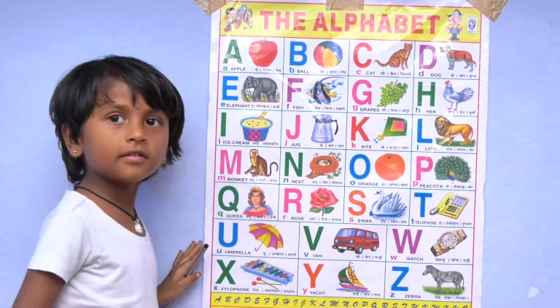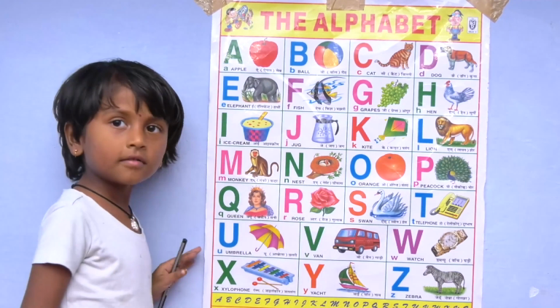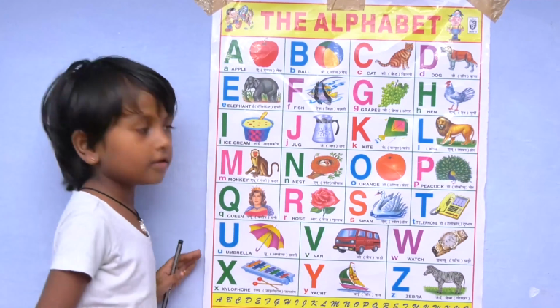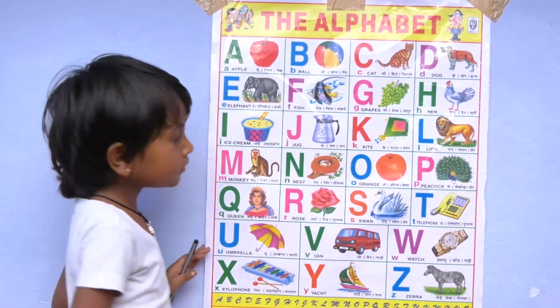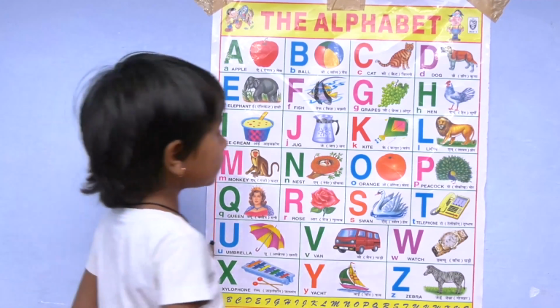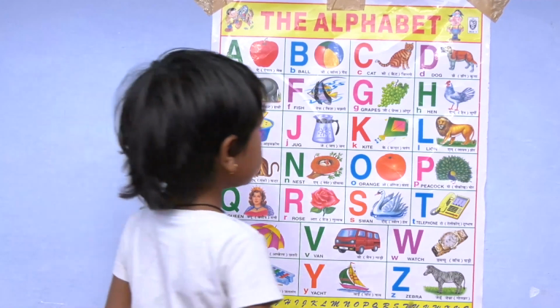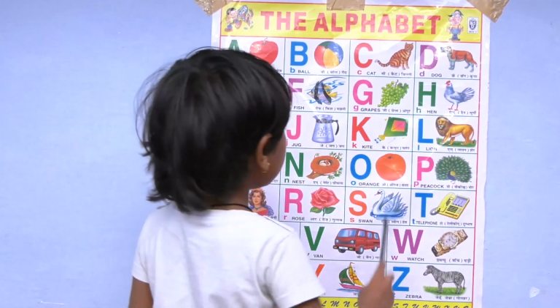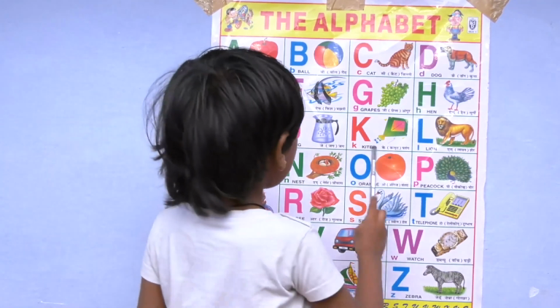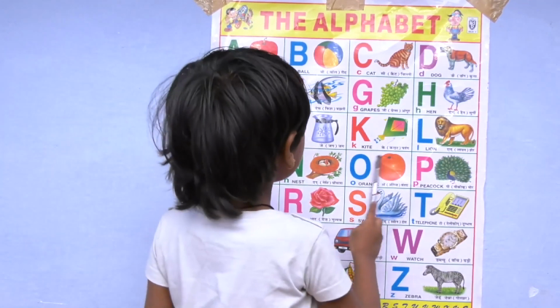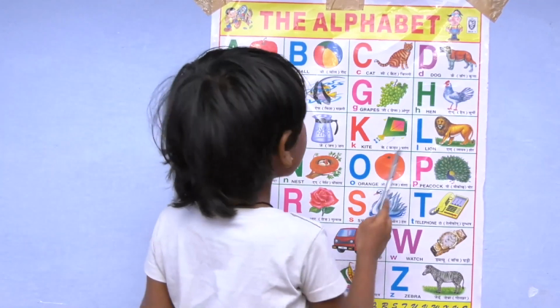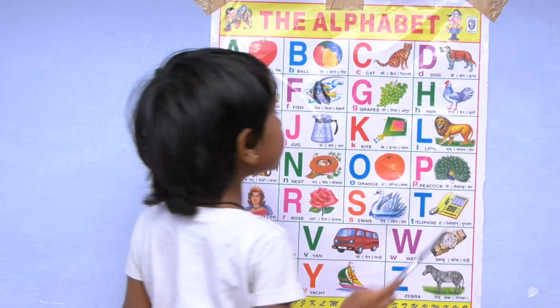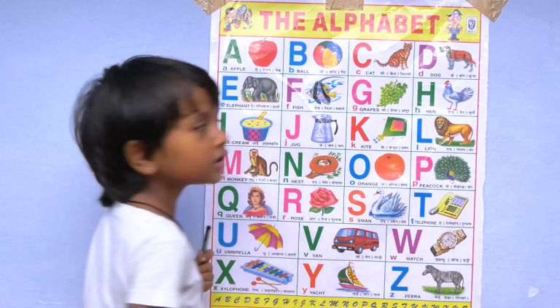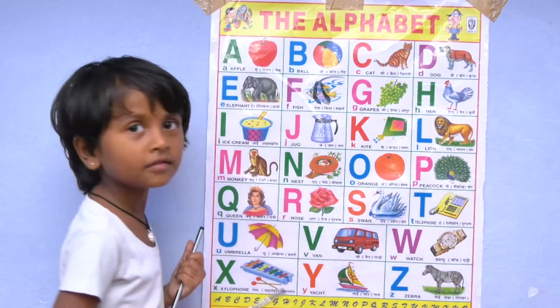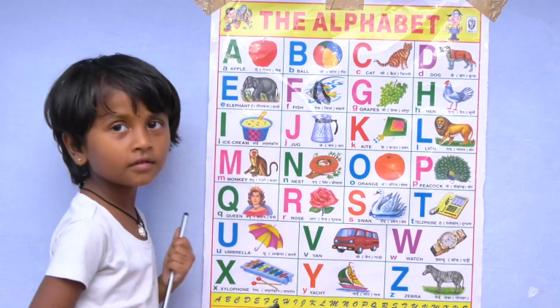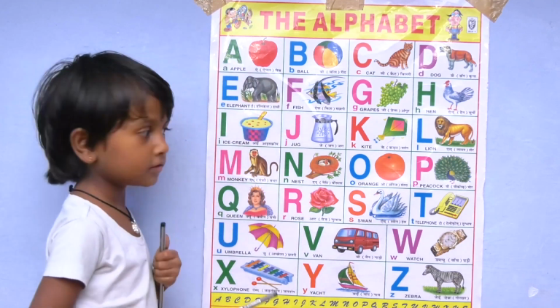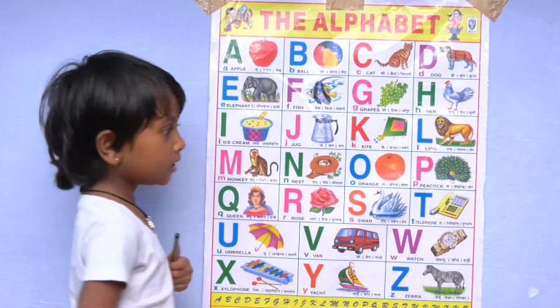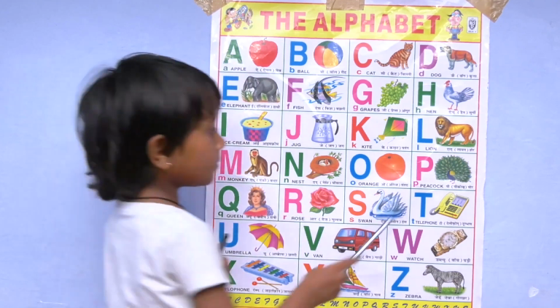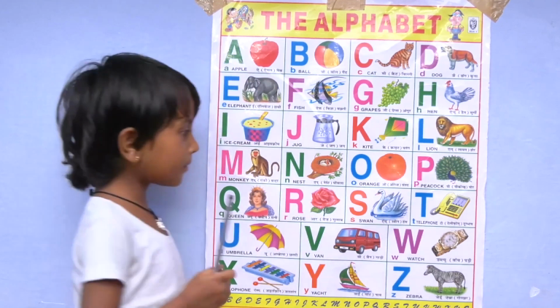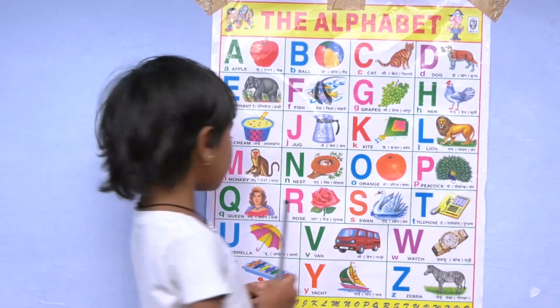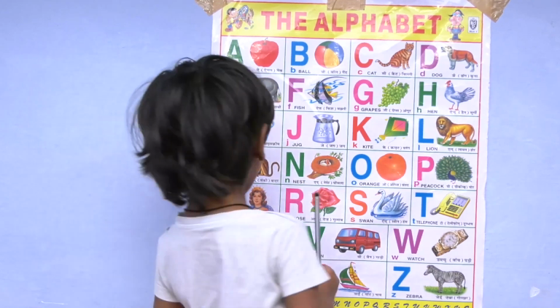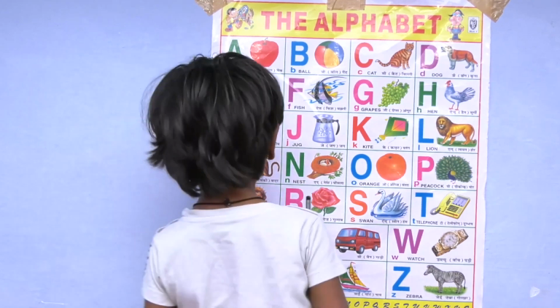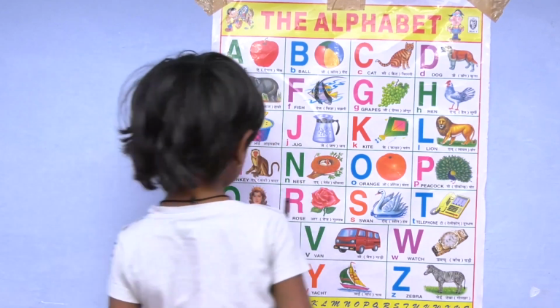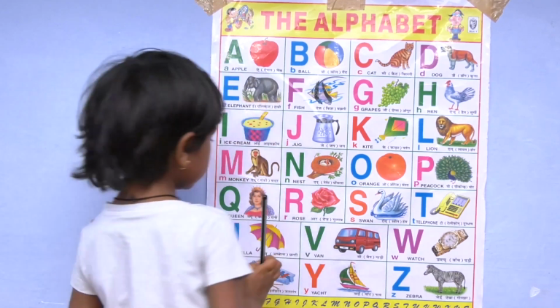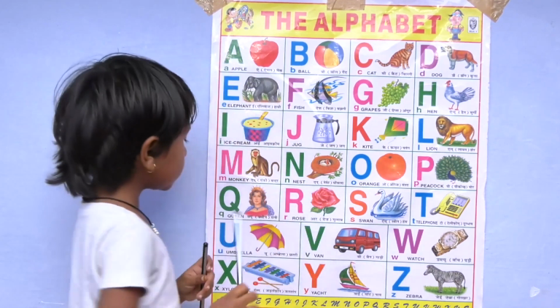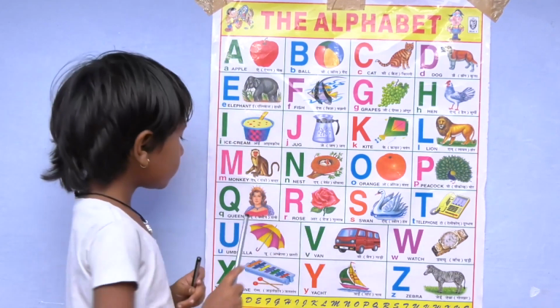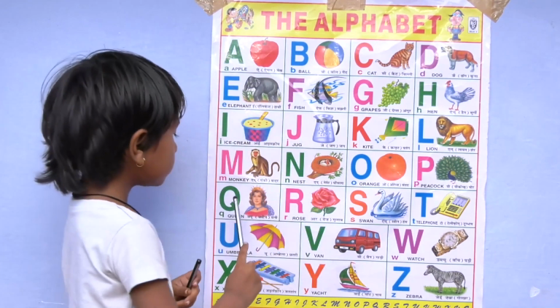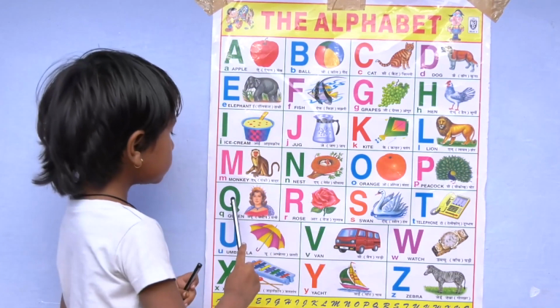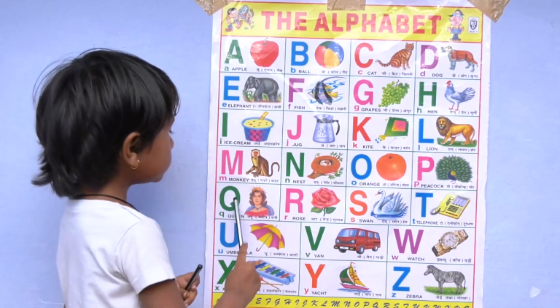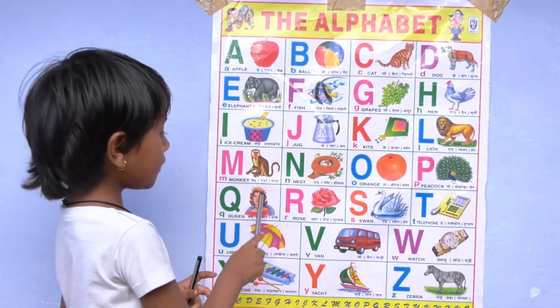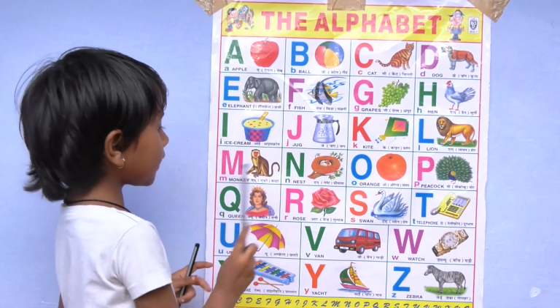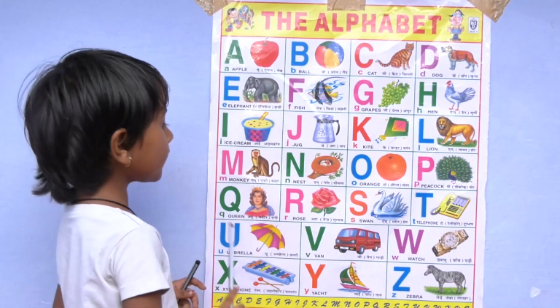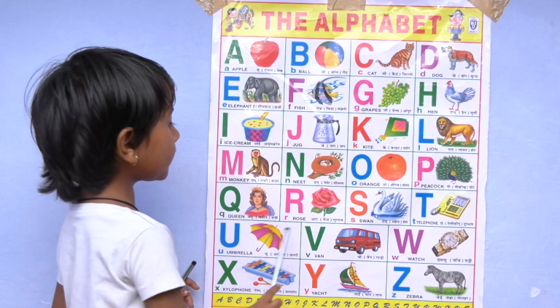N for nest, O for orange, P for pick up, Q for king.